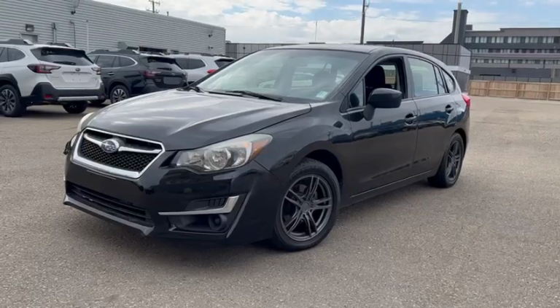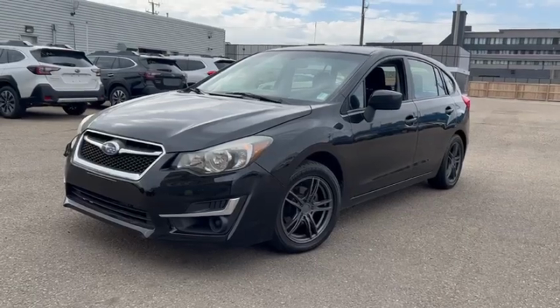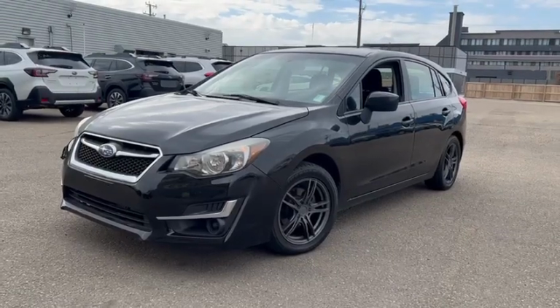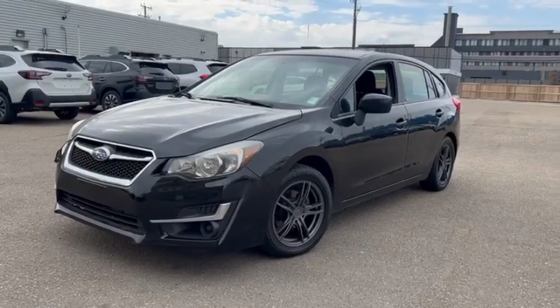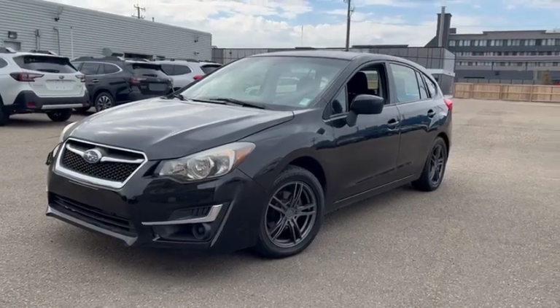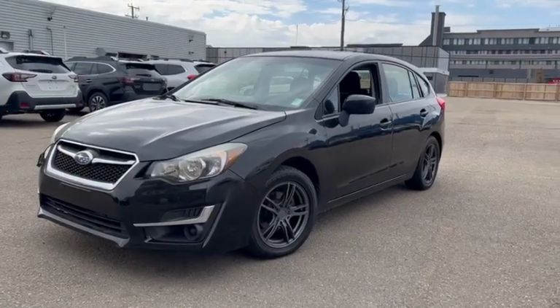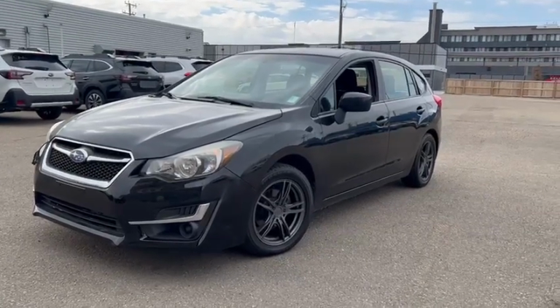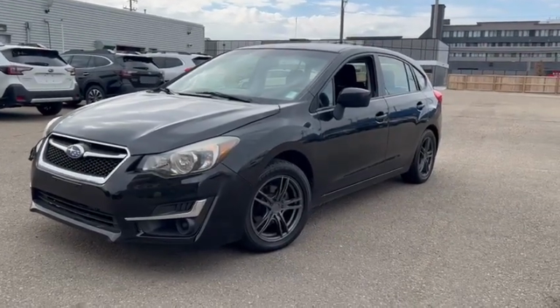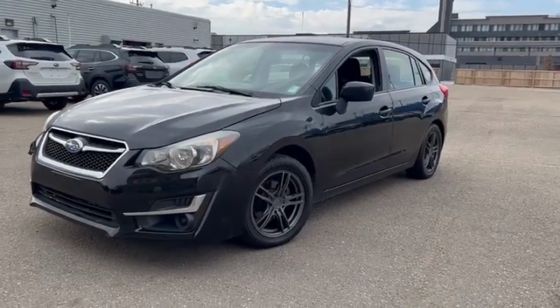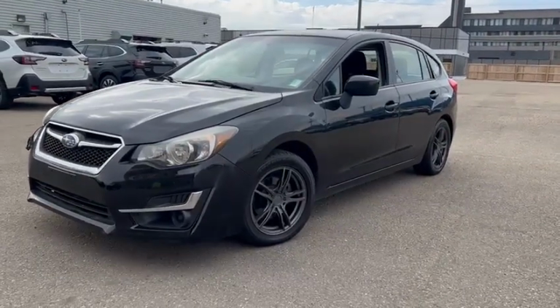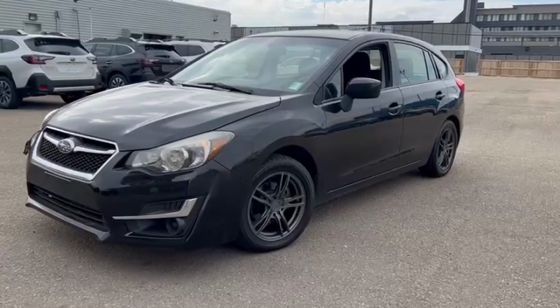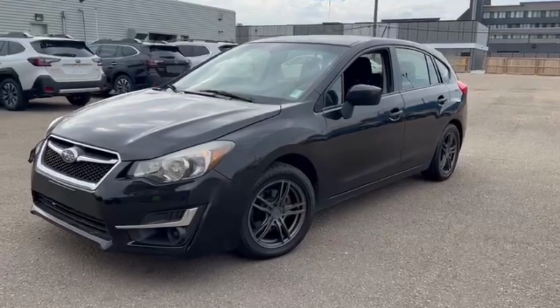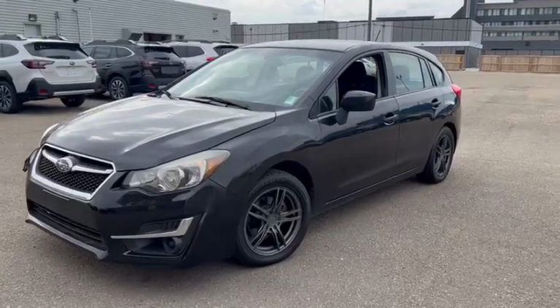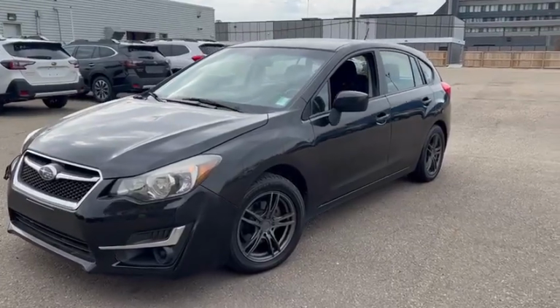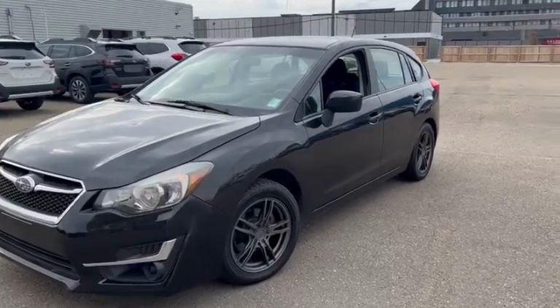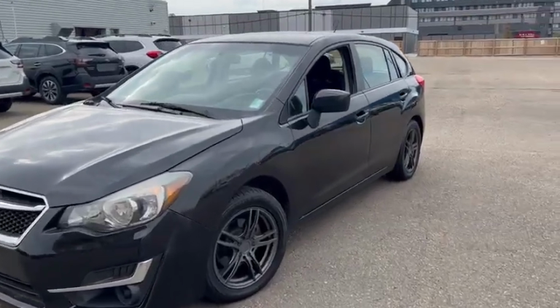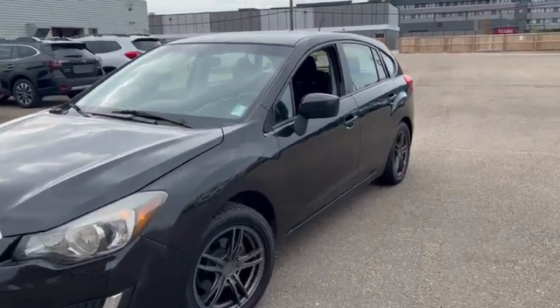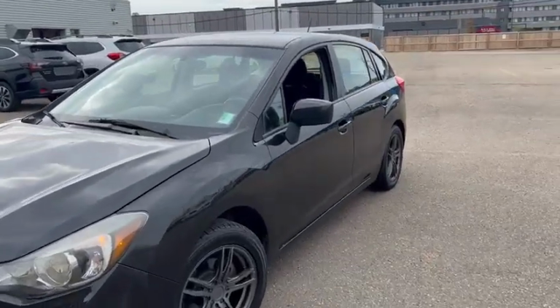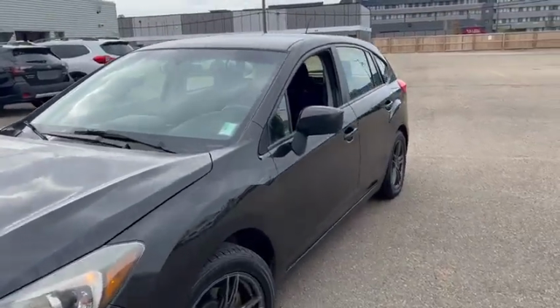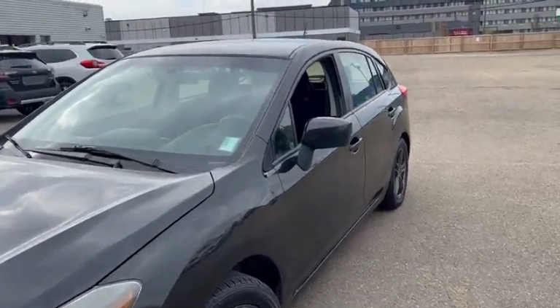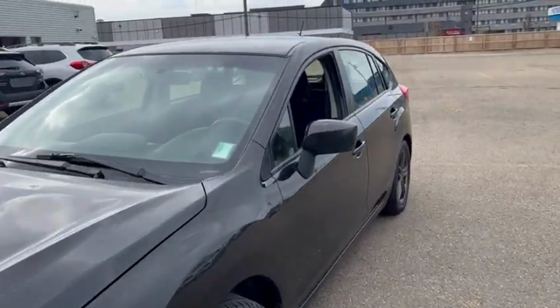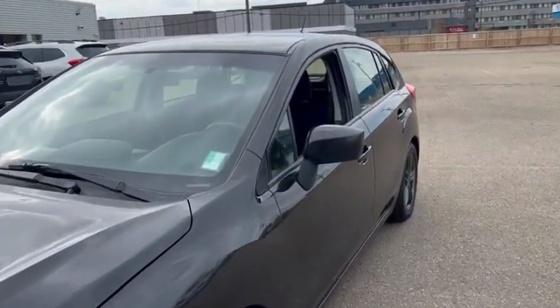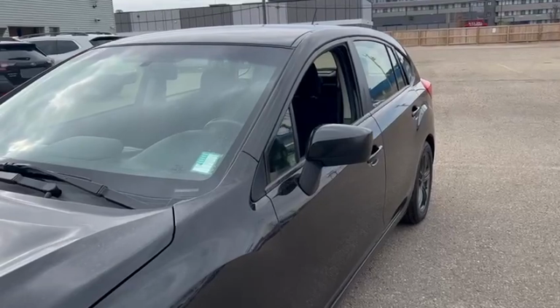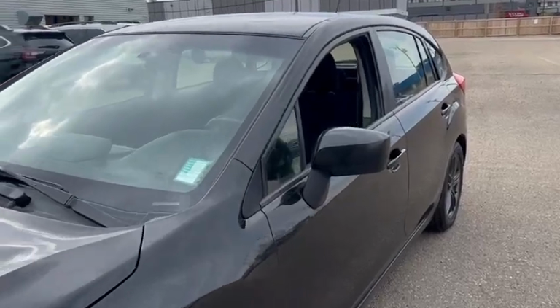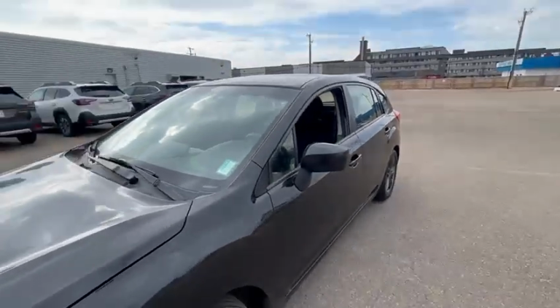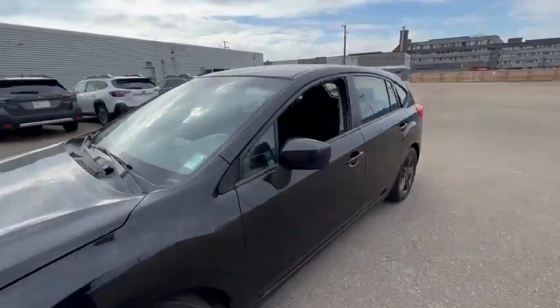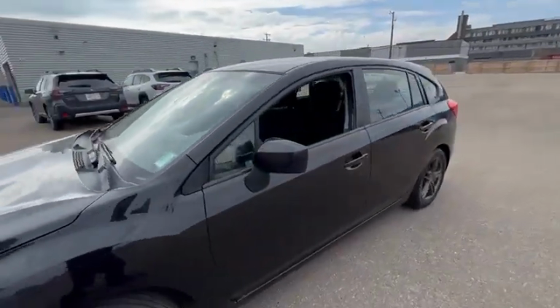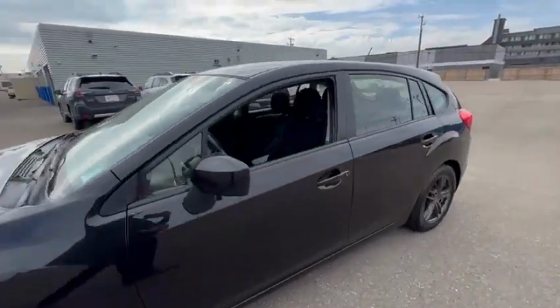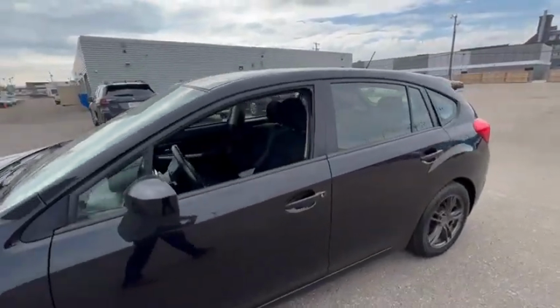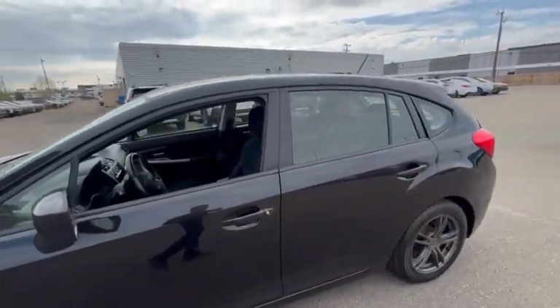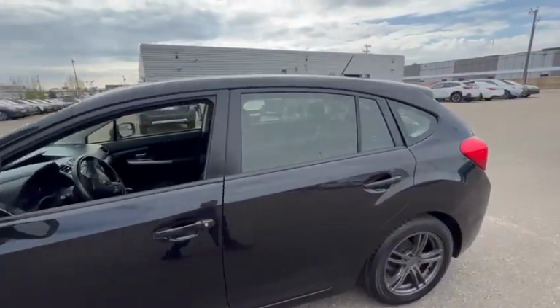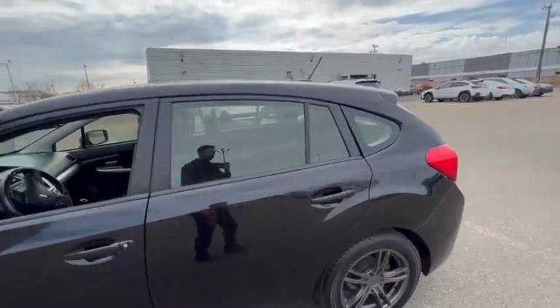Good morning! This is Miguel from Bradley Subaru. I wanted to send you this quick video of the 2015 Subaru Impreza you requested information on. I wanted to give you a quick walk-around so you can see the vehicle.